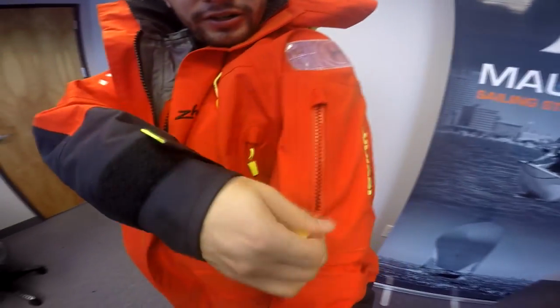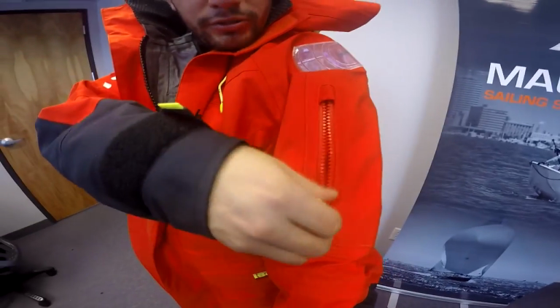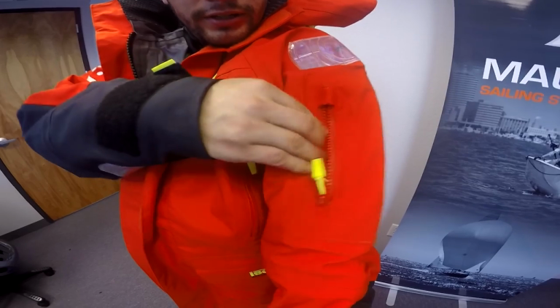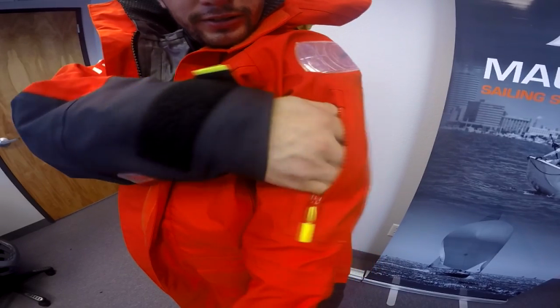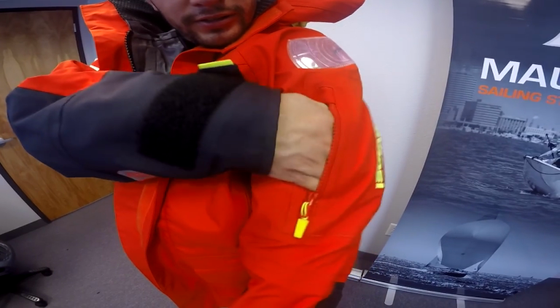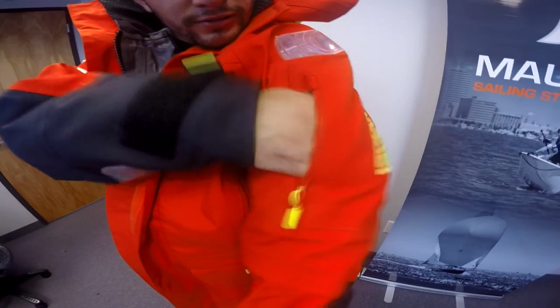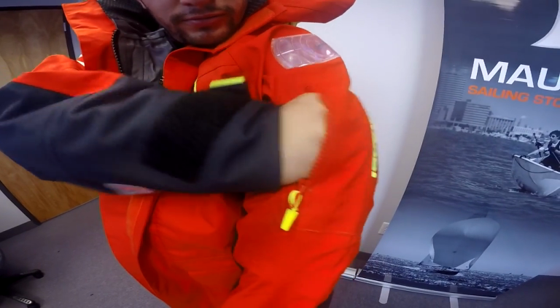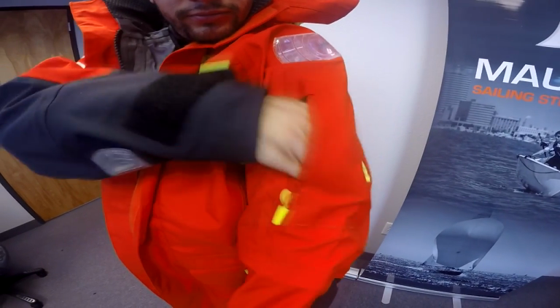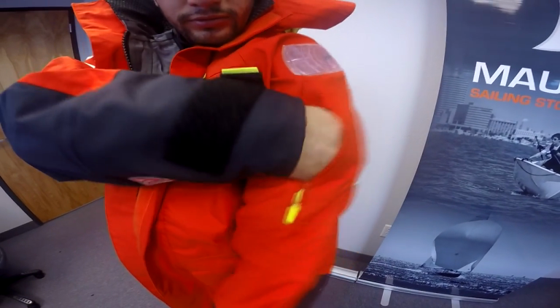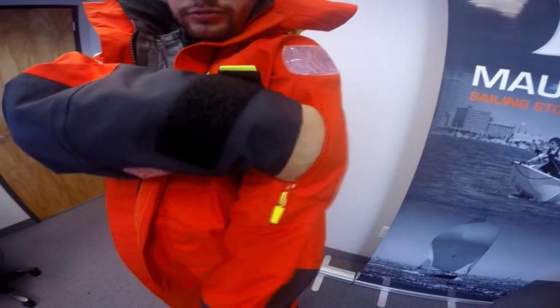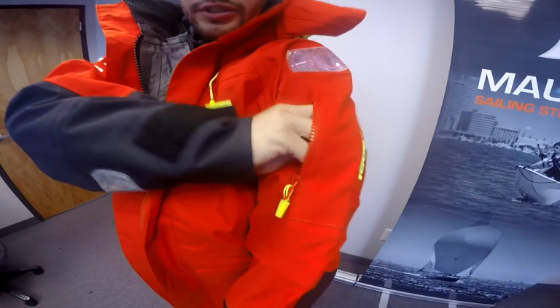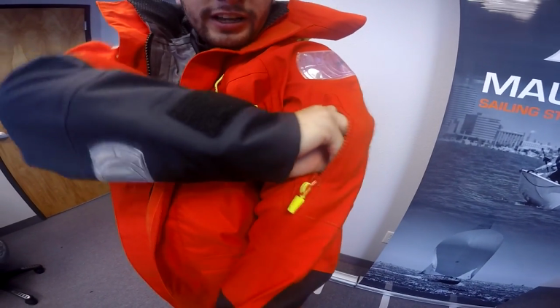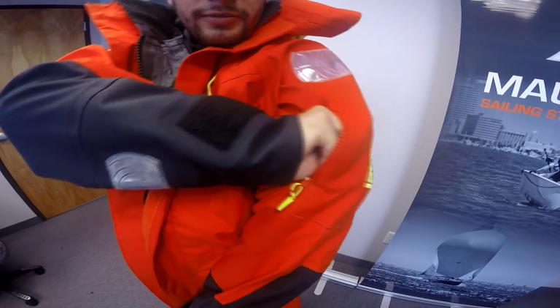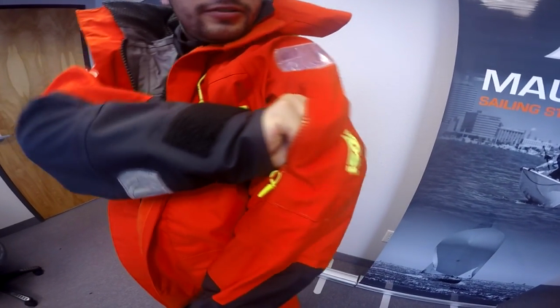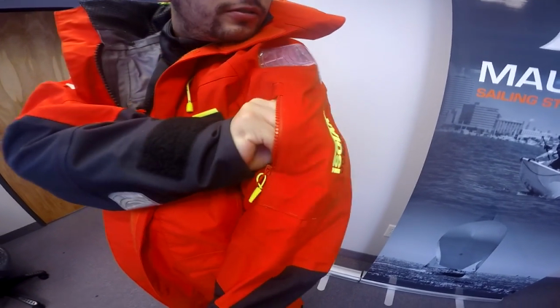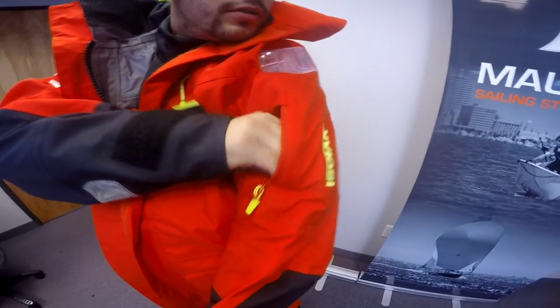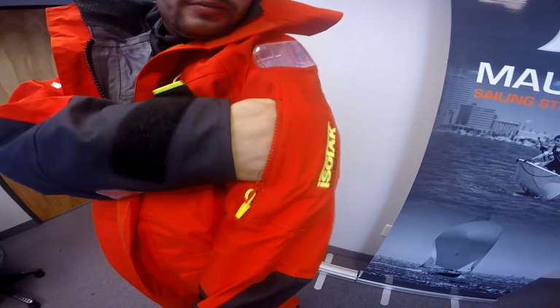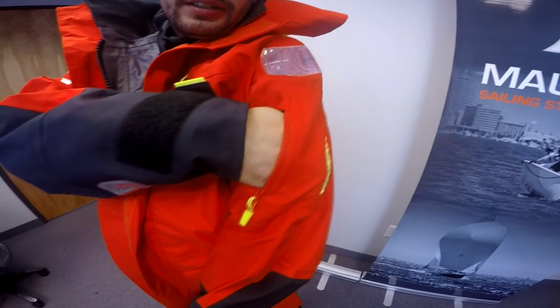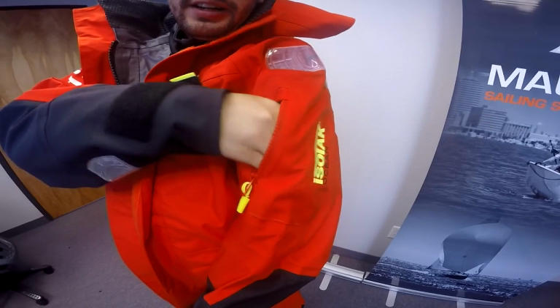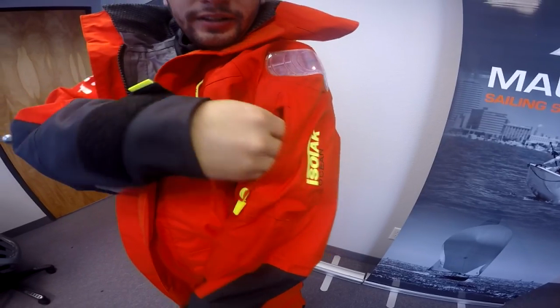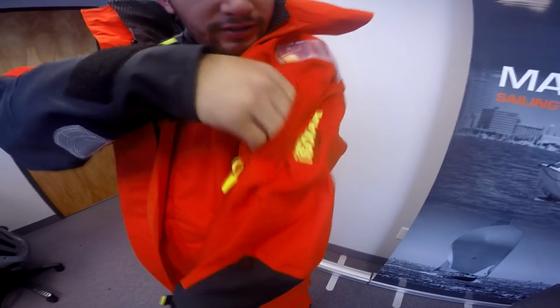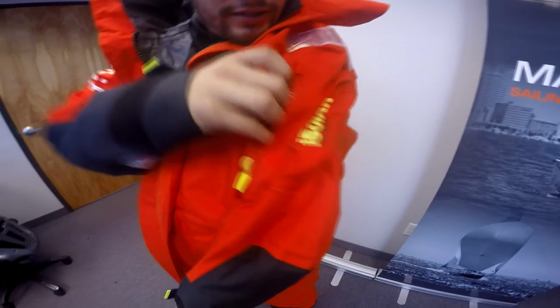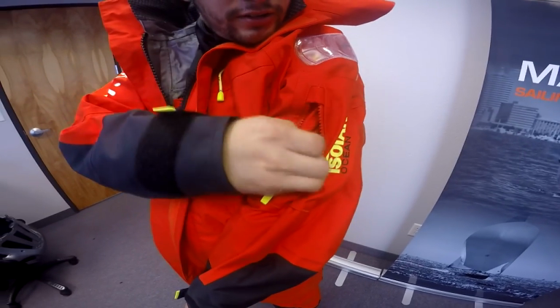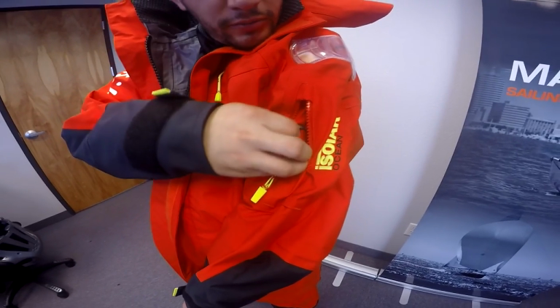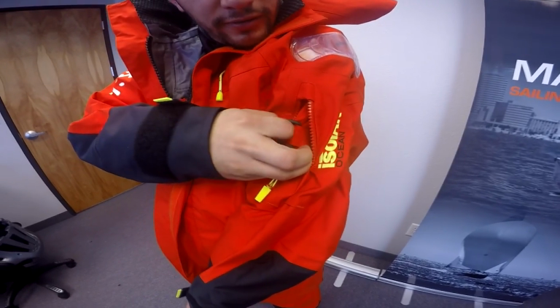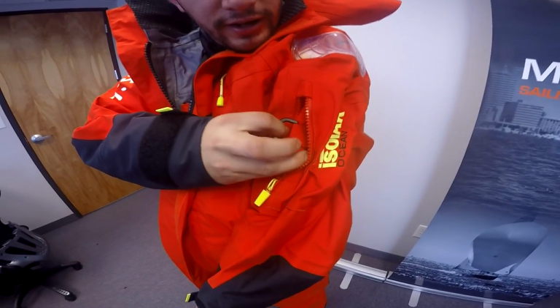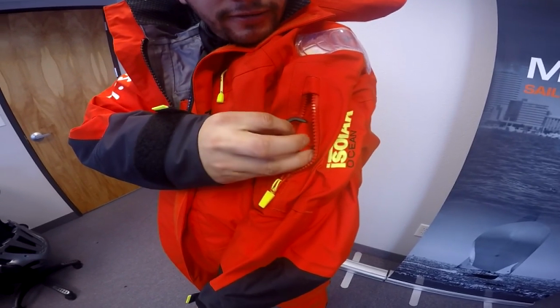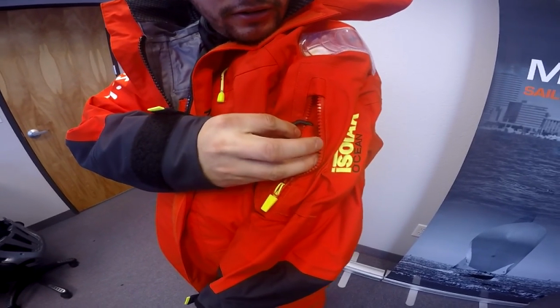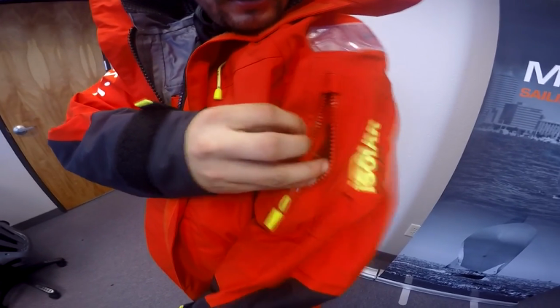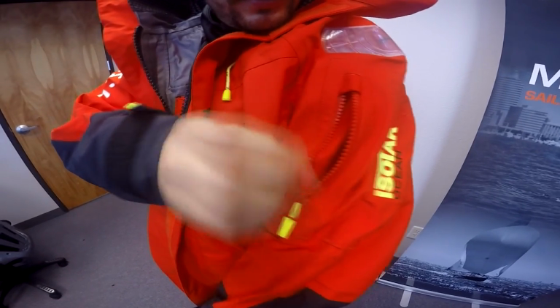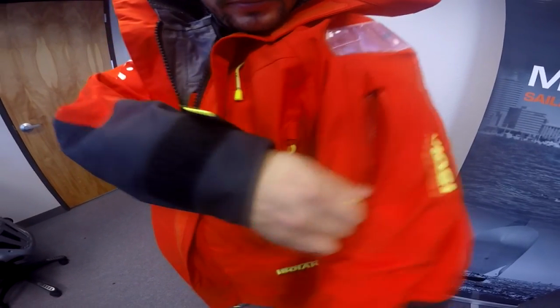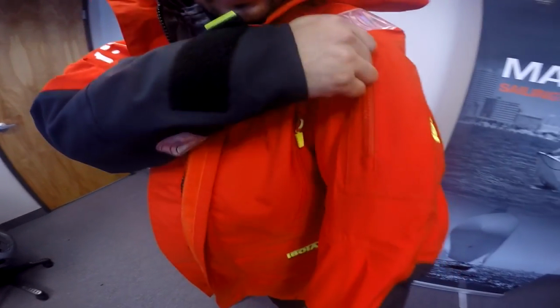For heavier ocean conditions, it is extremely important to also carry an EPIRB, so one of the best places to keep it would be on the arm pocket. This pocket is also commonly used to store knives or multi-tools for added convenience.